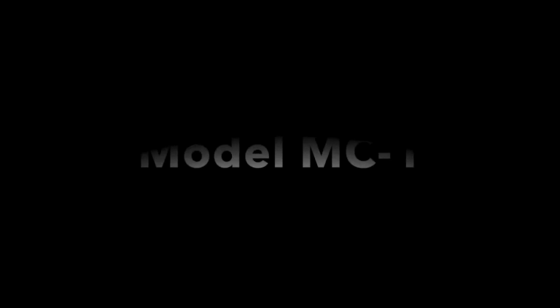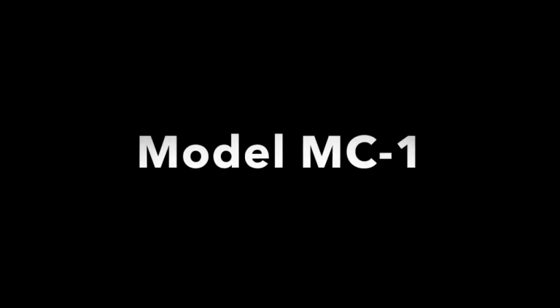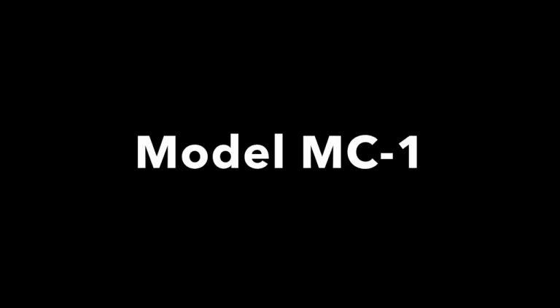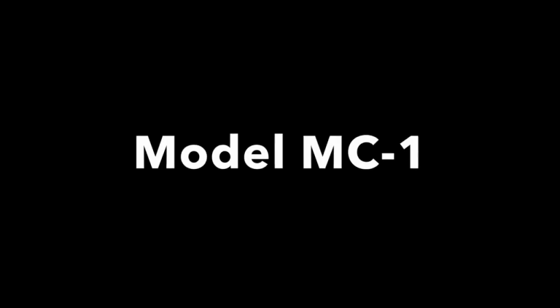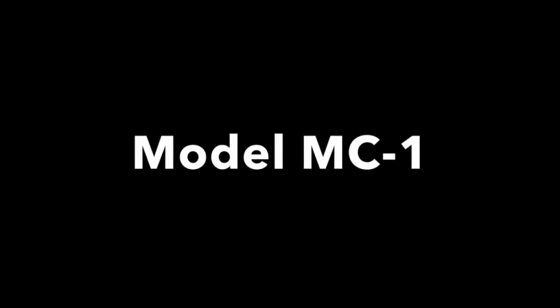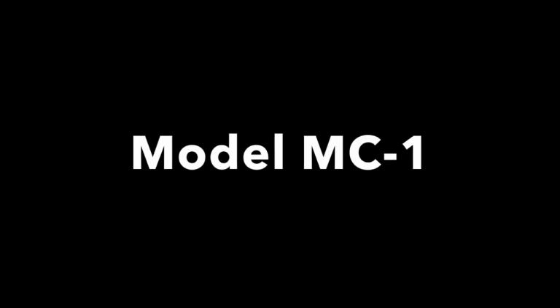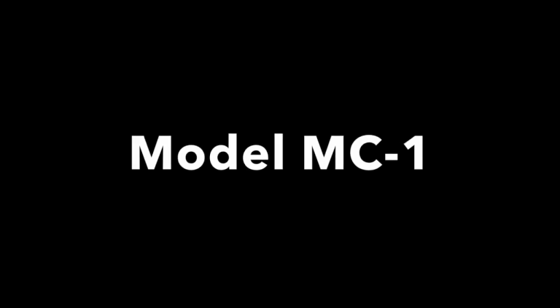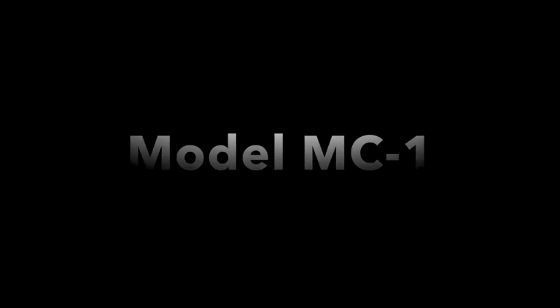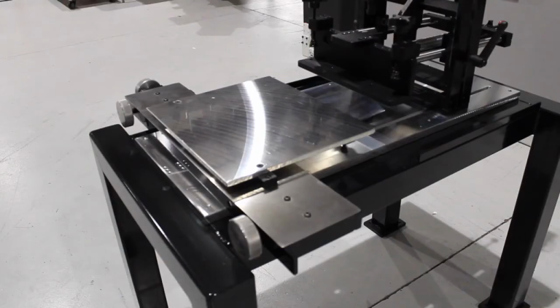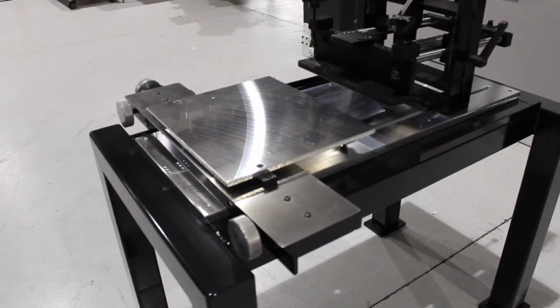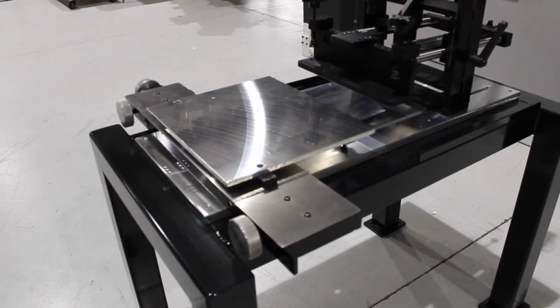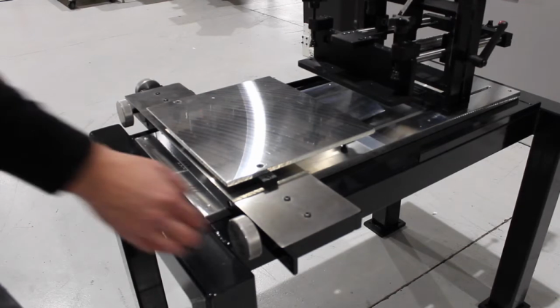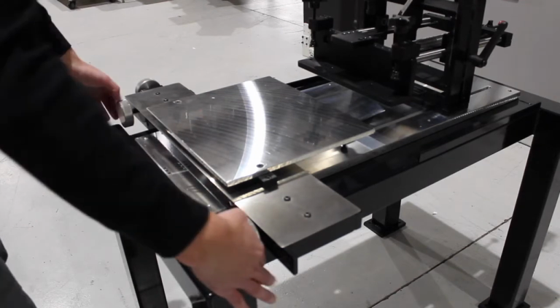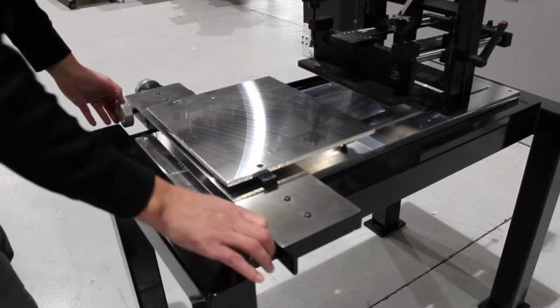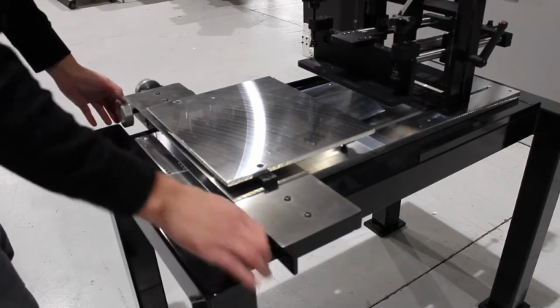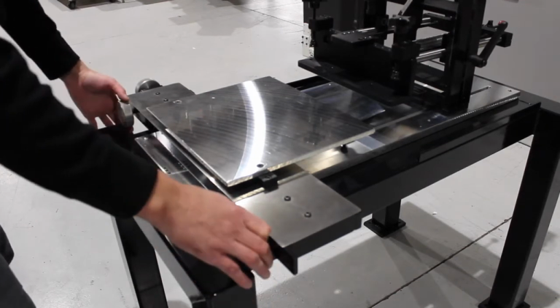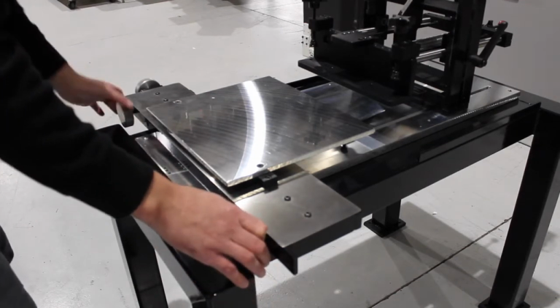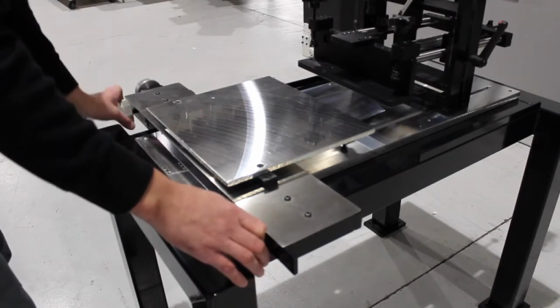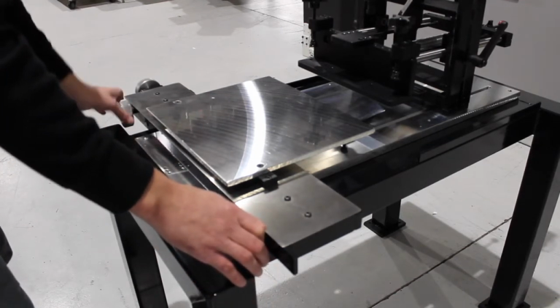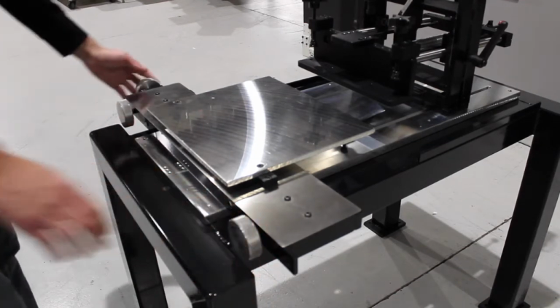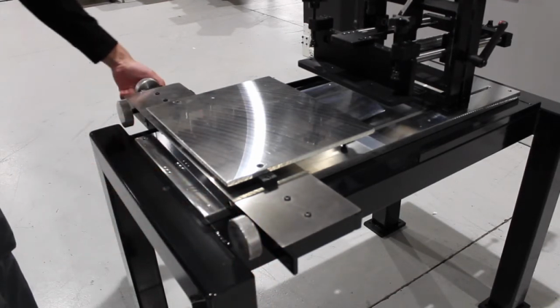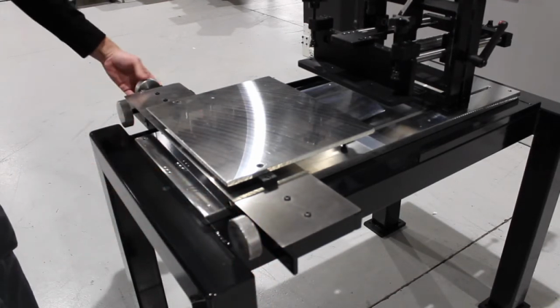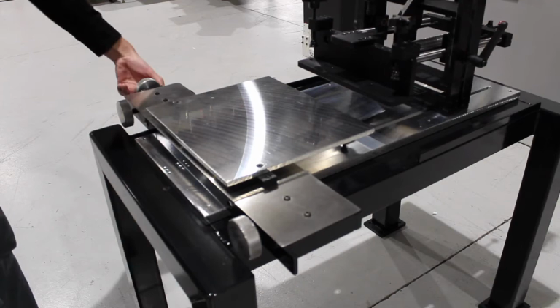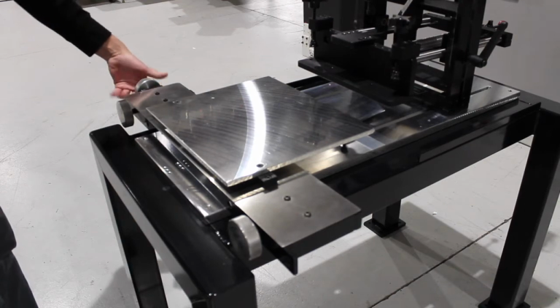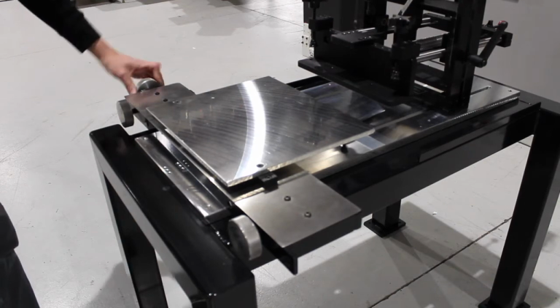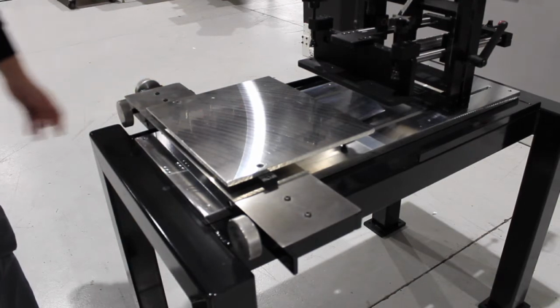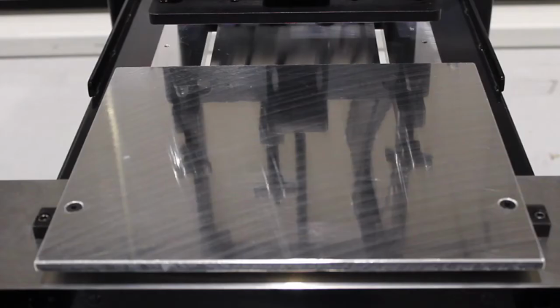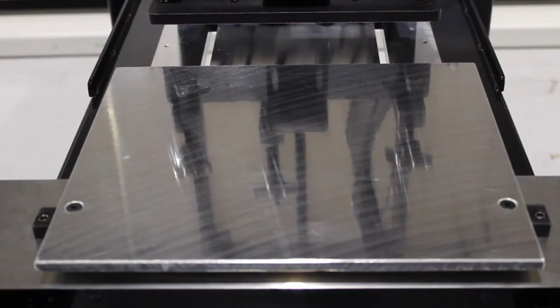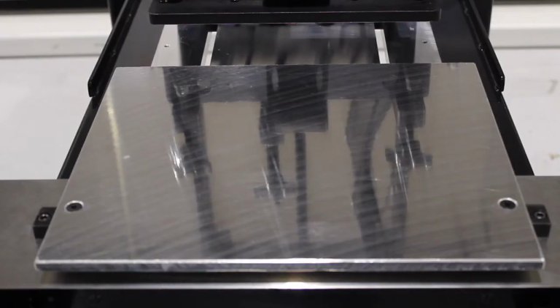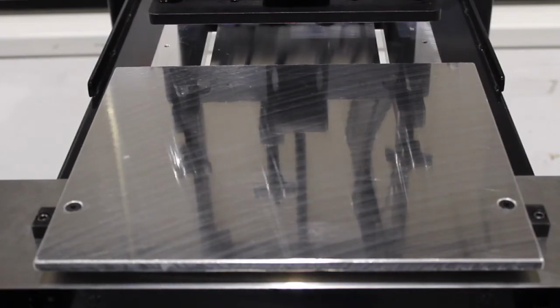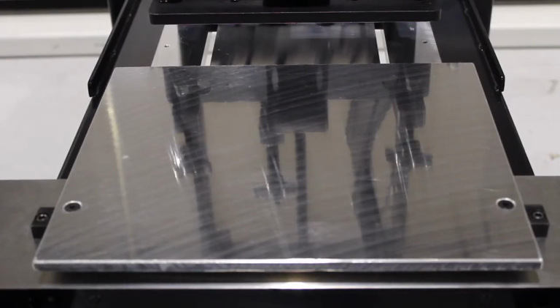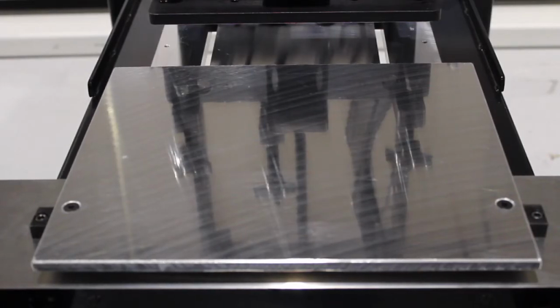This is our model MC1 manual clamshell screen printer. Standard on our MC1 is the X, Y, and angular micro adjust. This feature allows the operator to precisely register the part with the screen image.